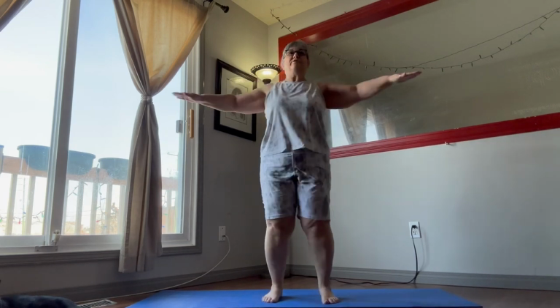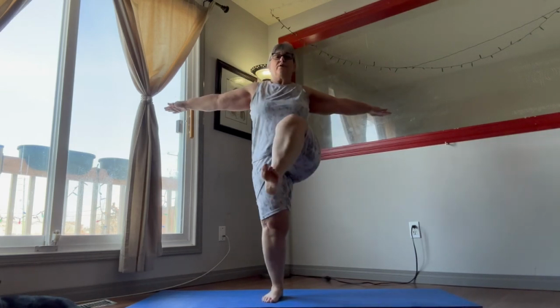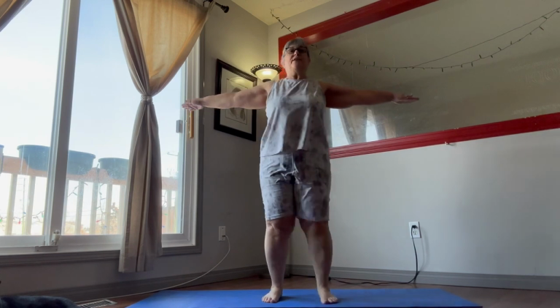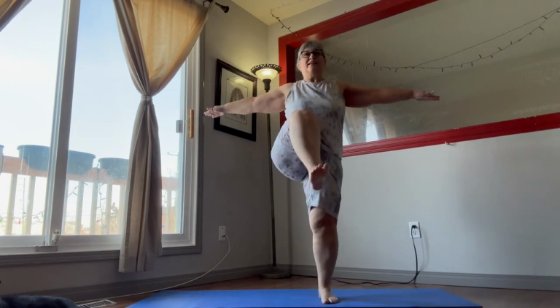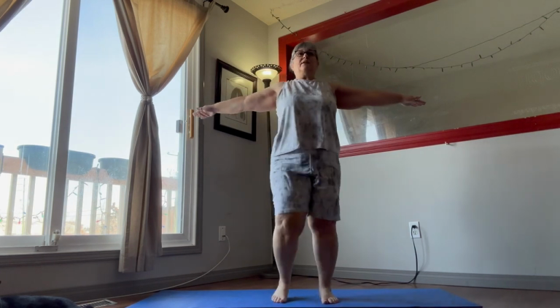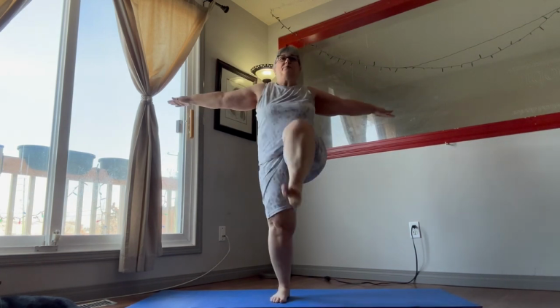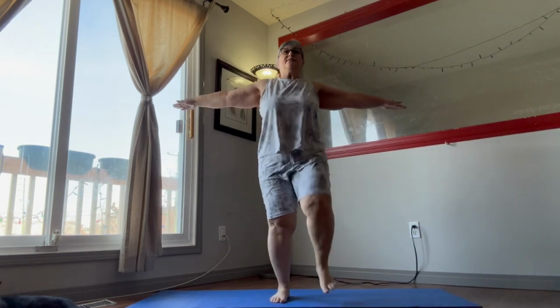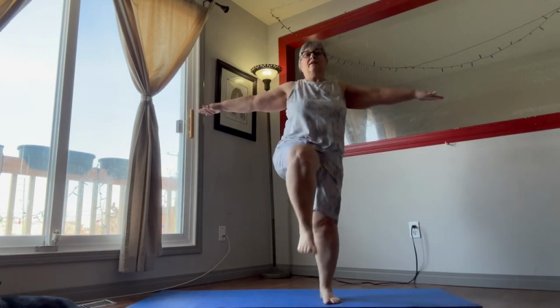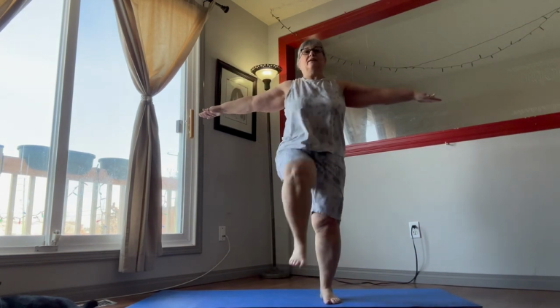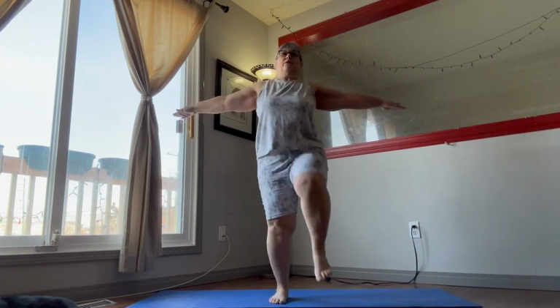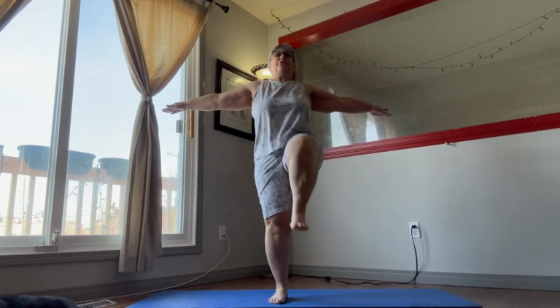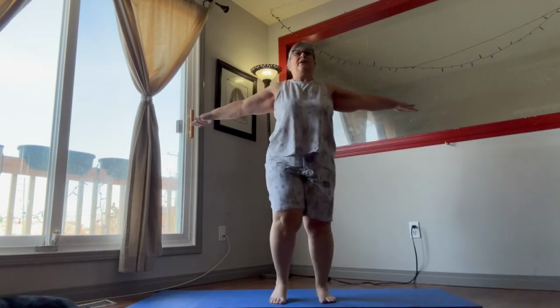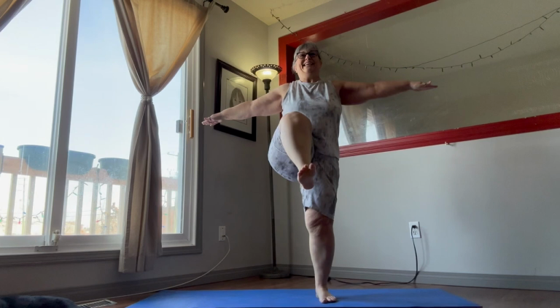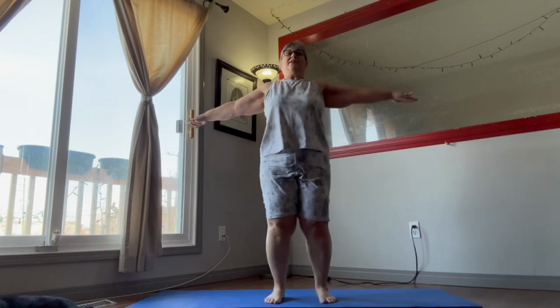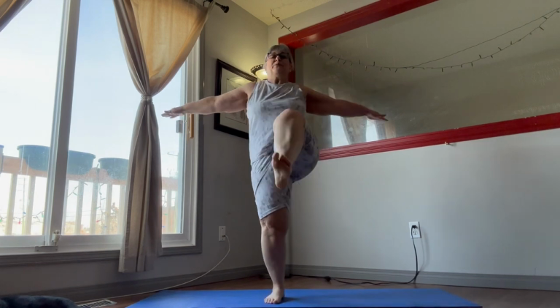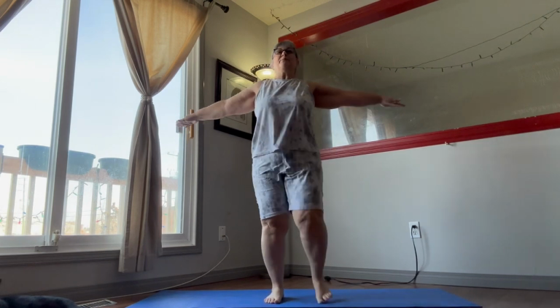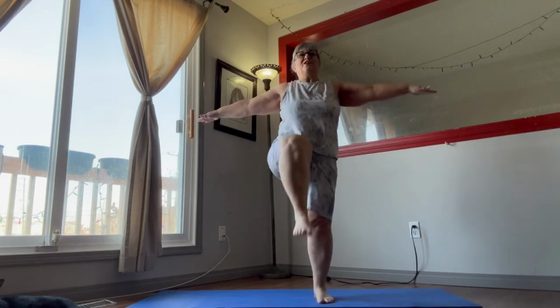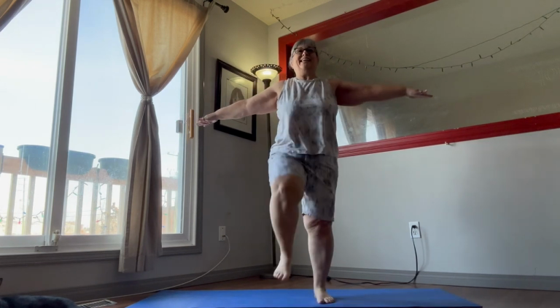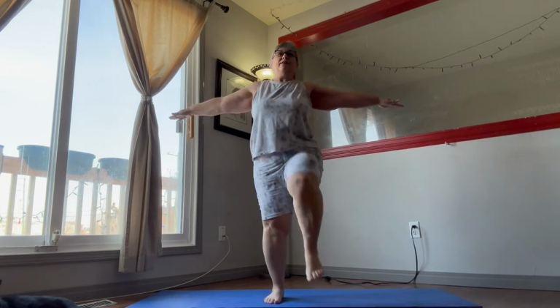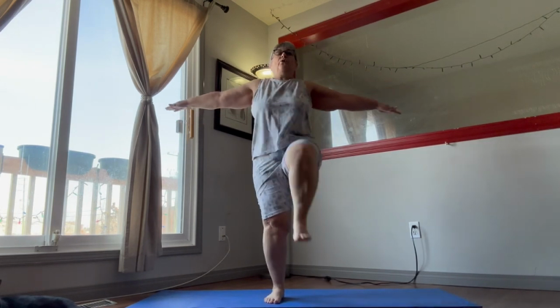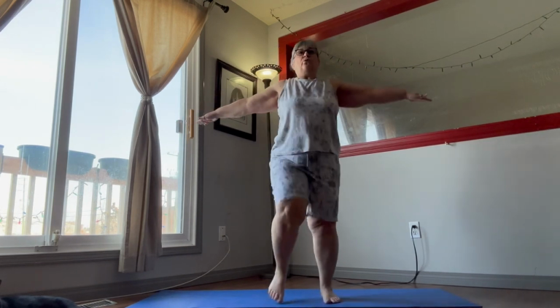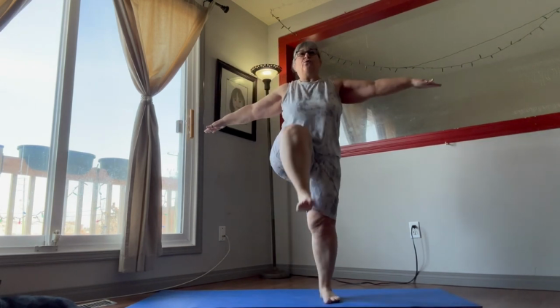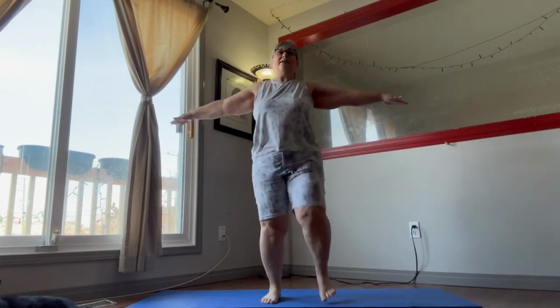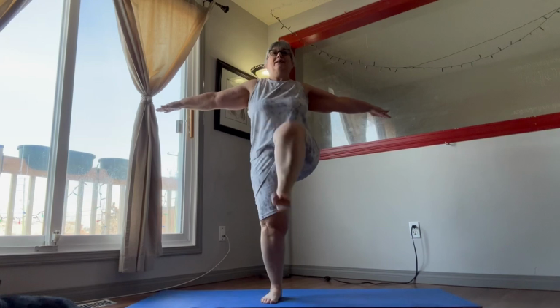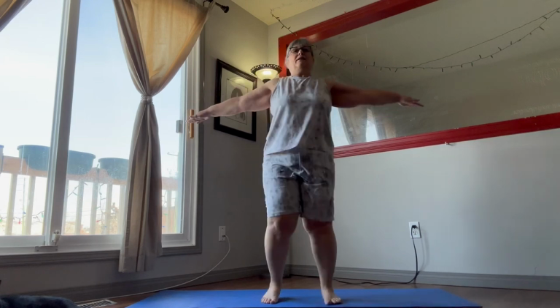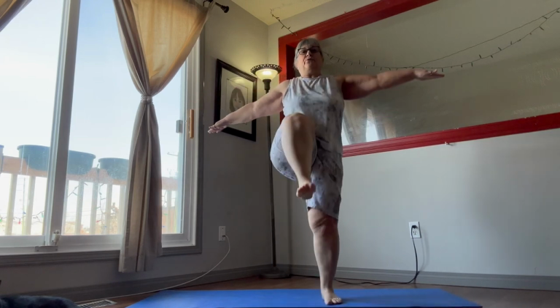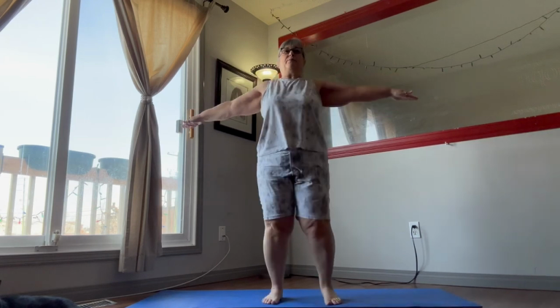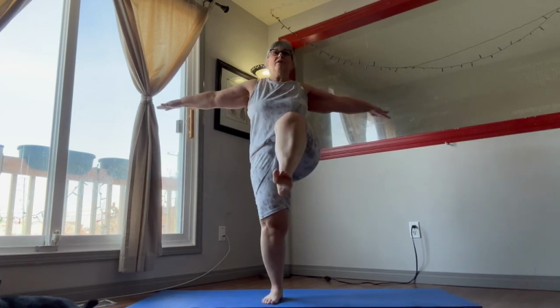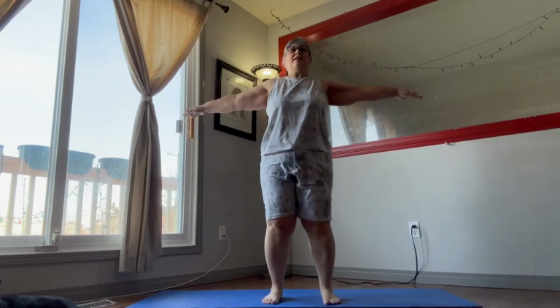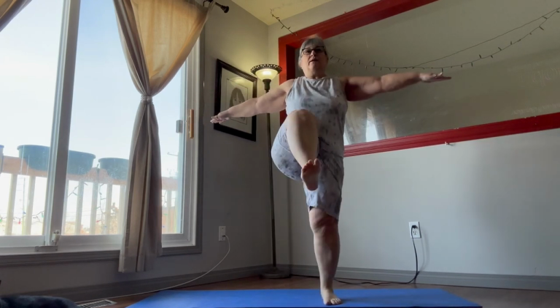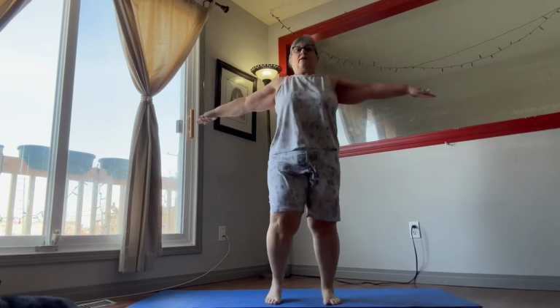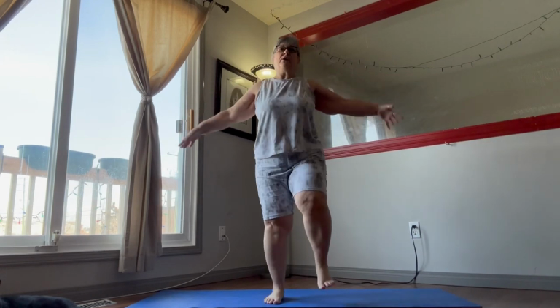You can put your arms out if you need balance. Legs should be burning right about now. A couple more — there we go.